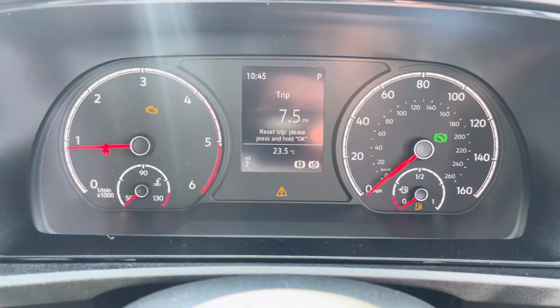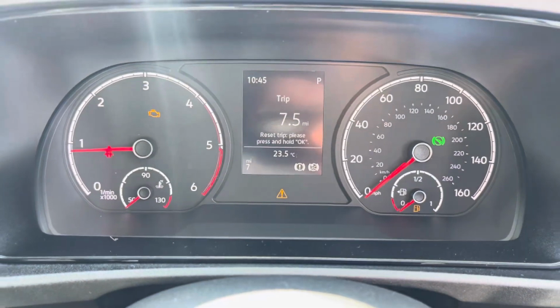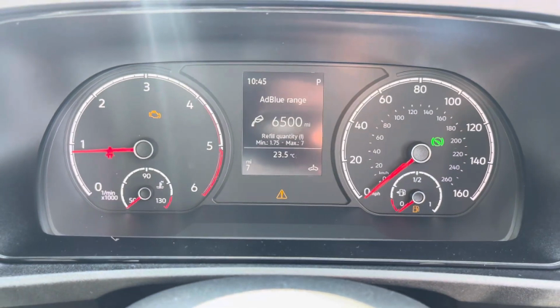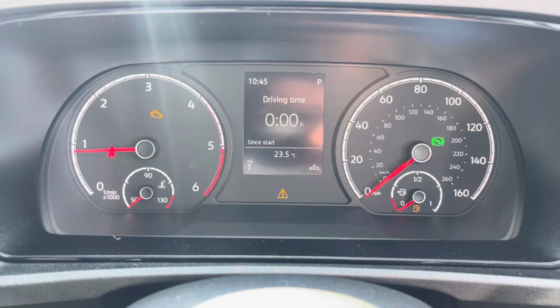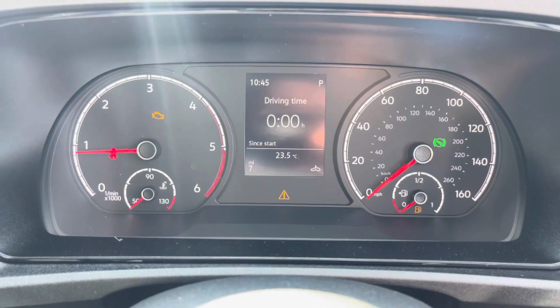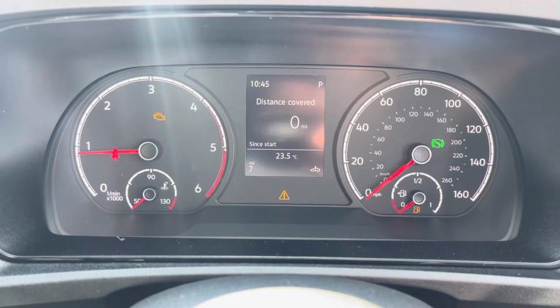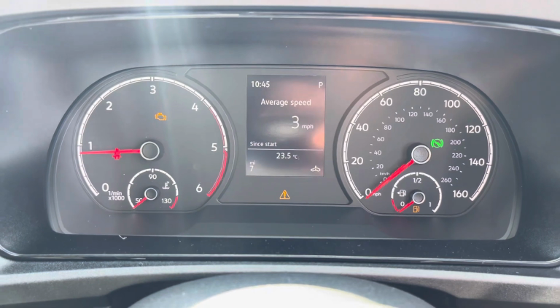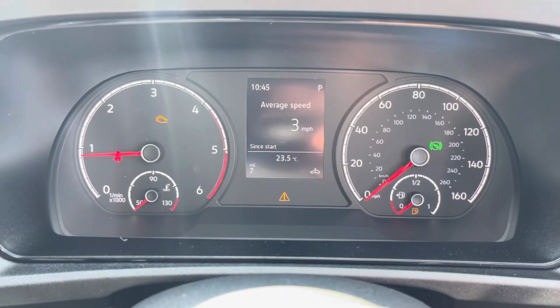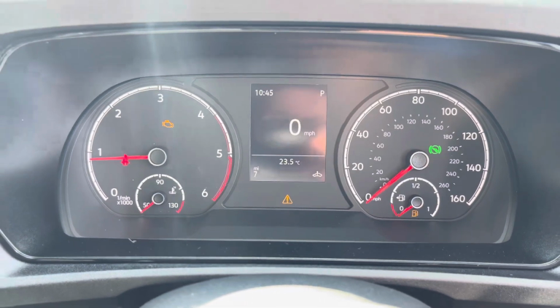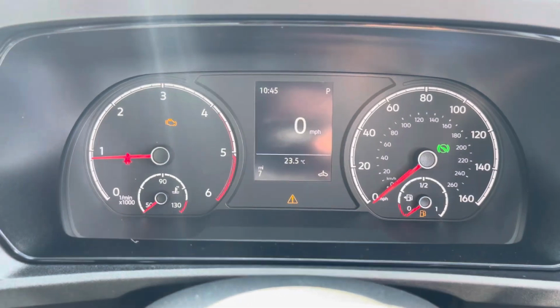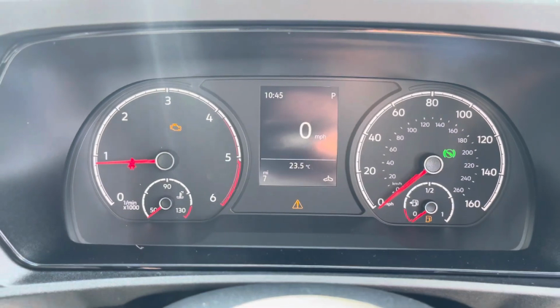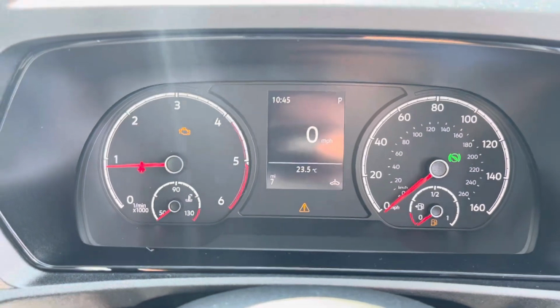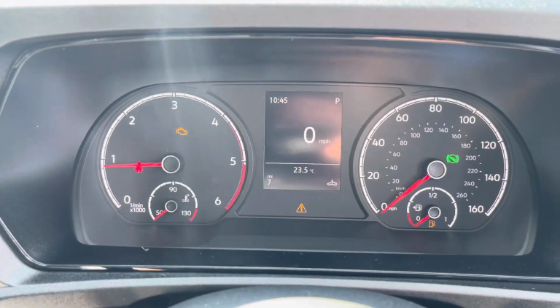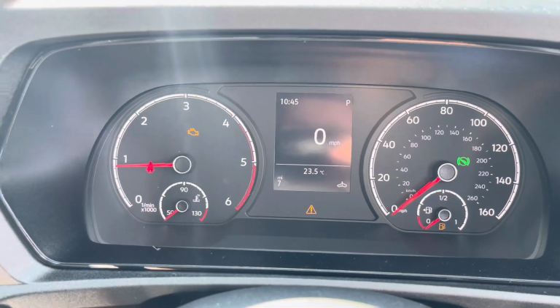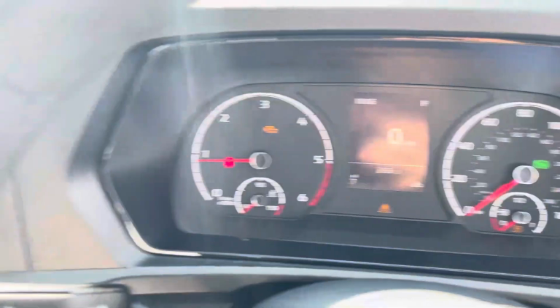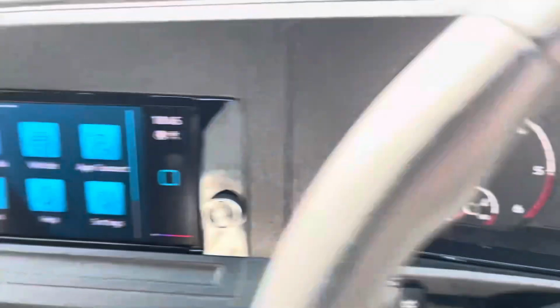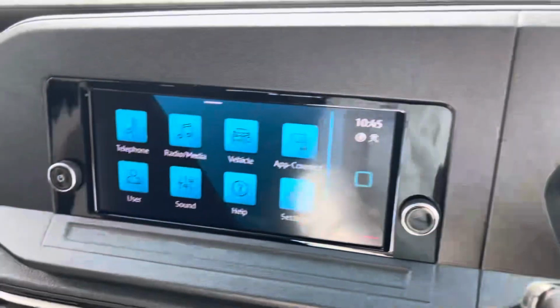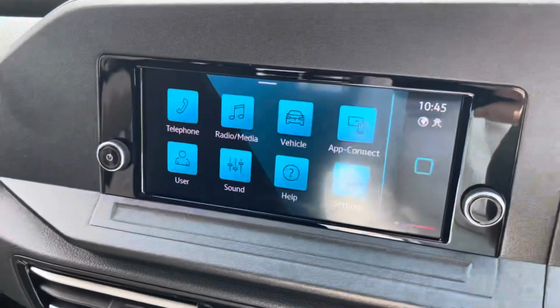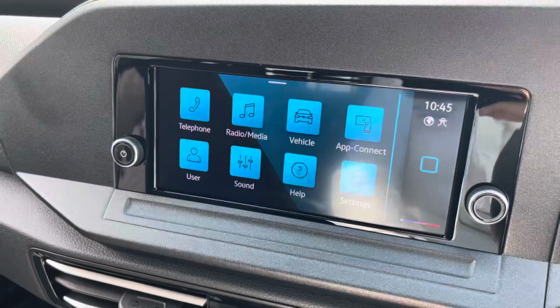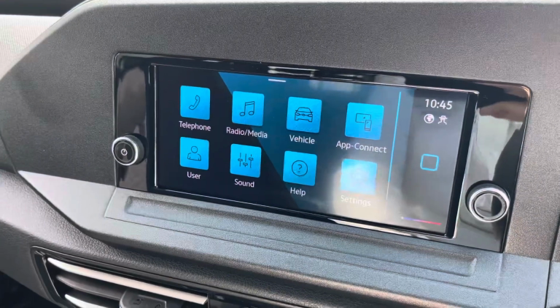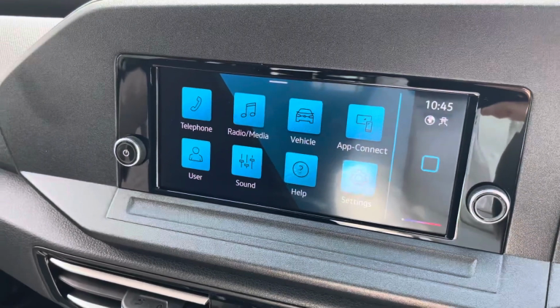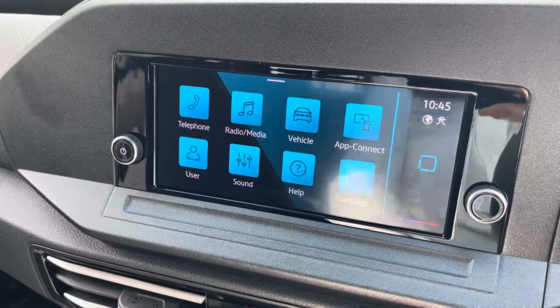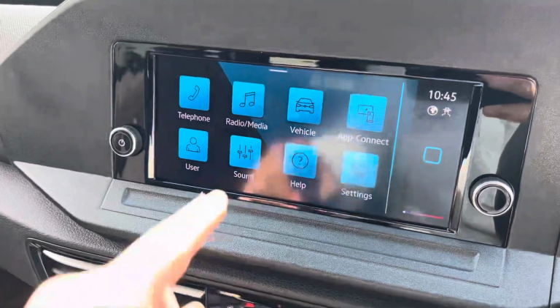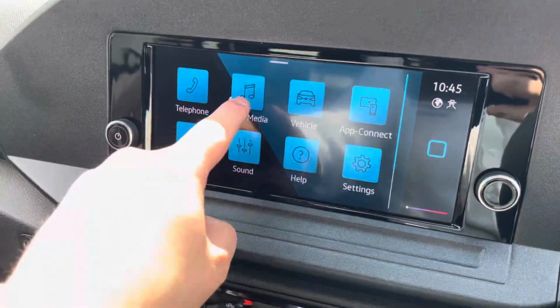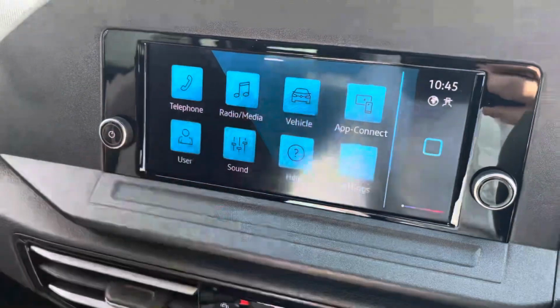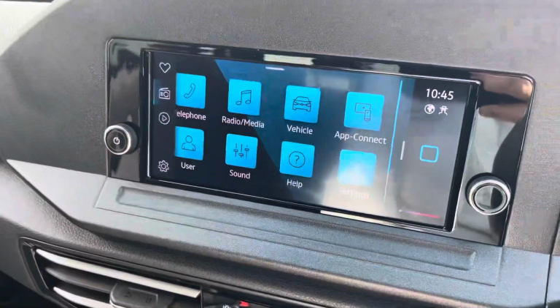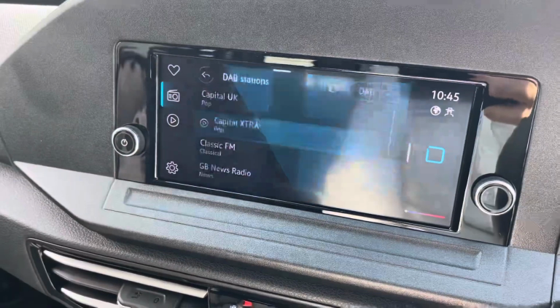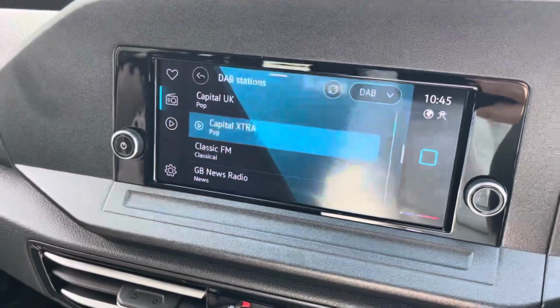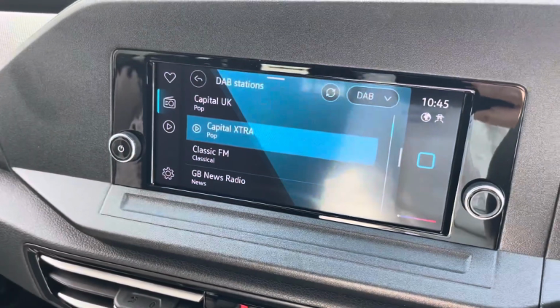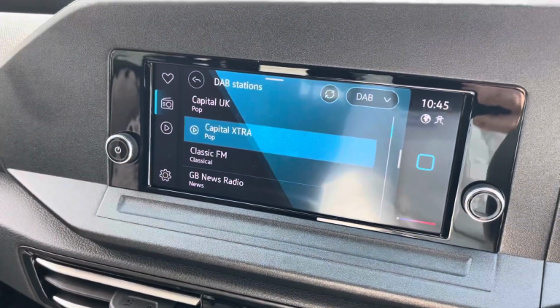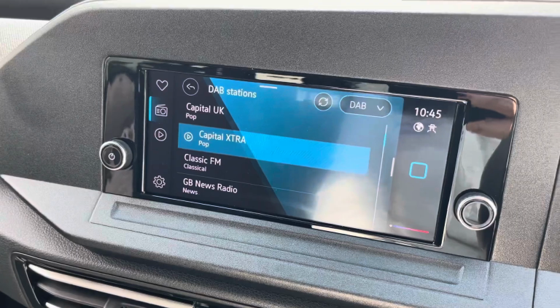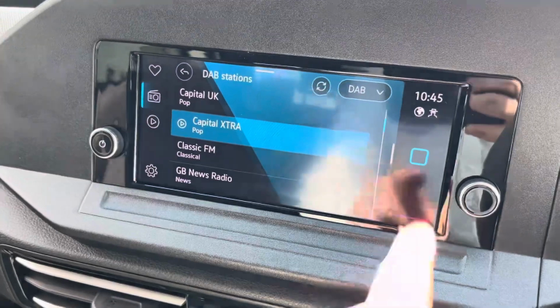A multimedia interface allows you to customize the information that you take in to enhance your overall driving experience within this vehicle. This ranges from information on the vehicle to information directly from the media system as well.